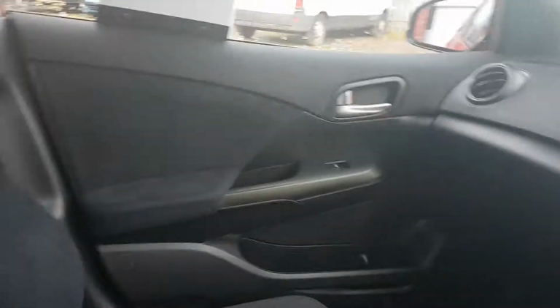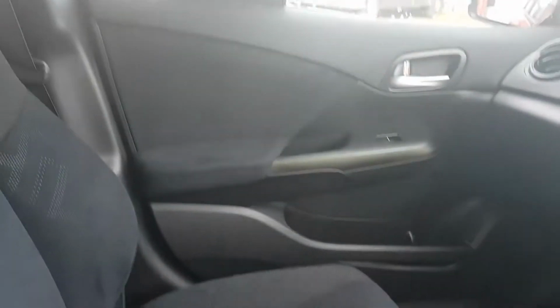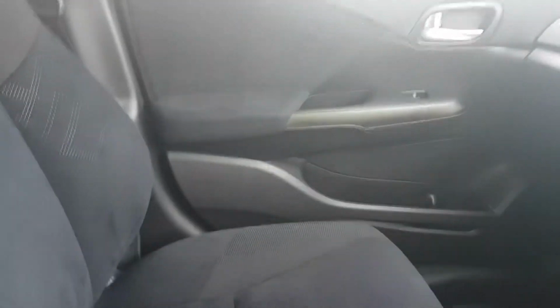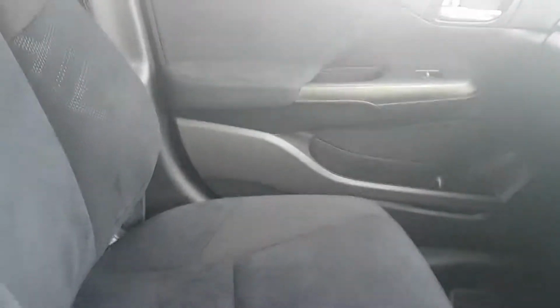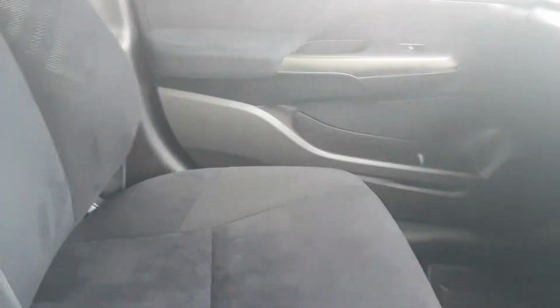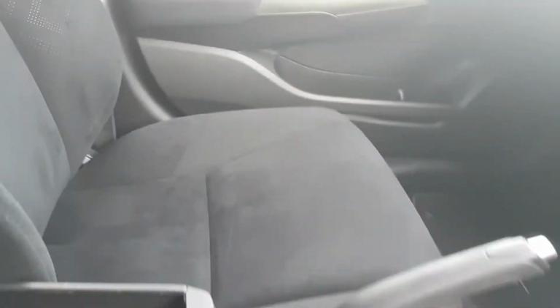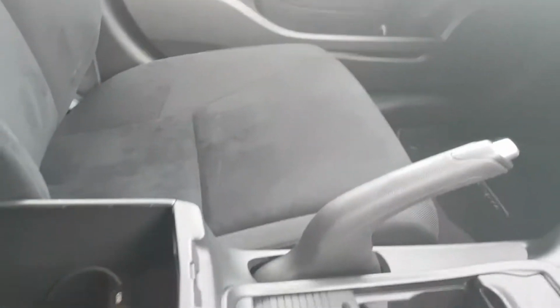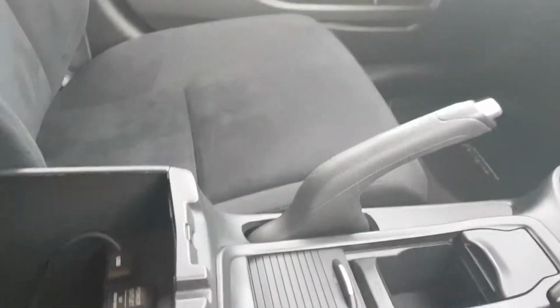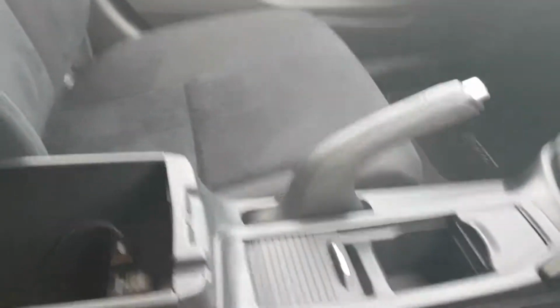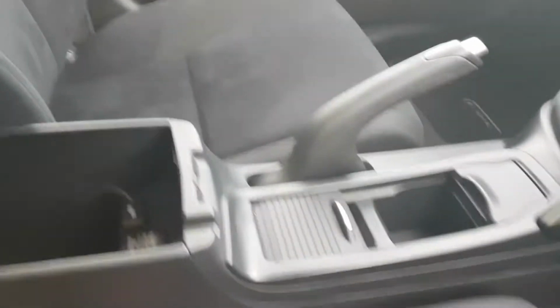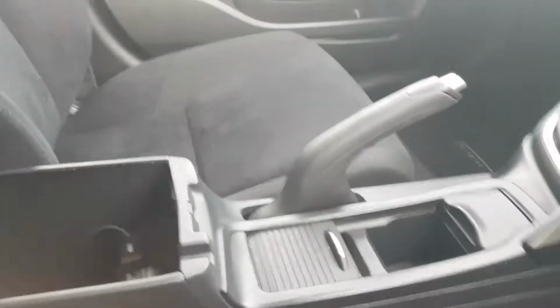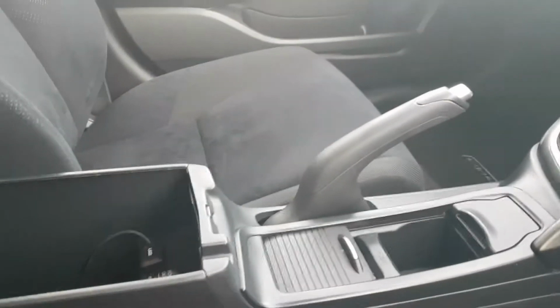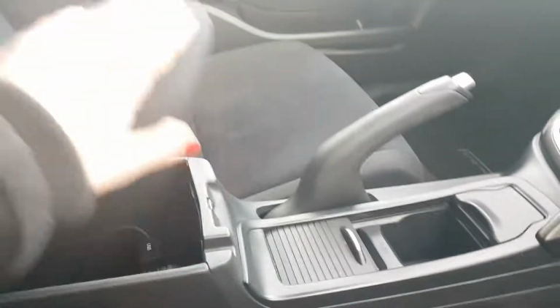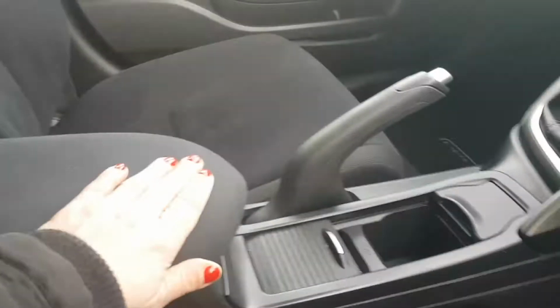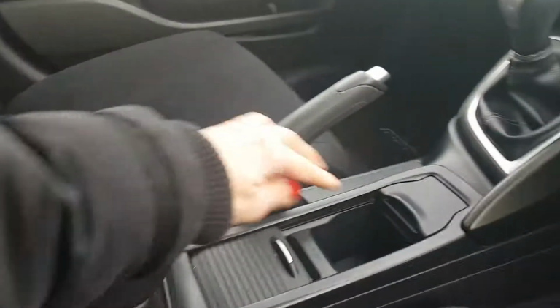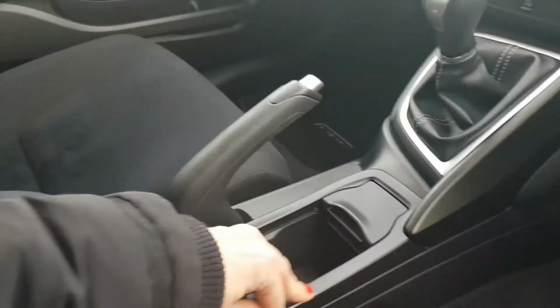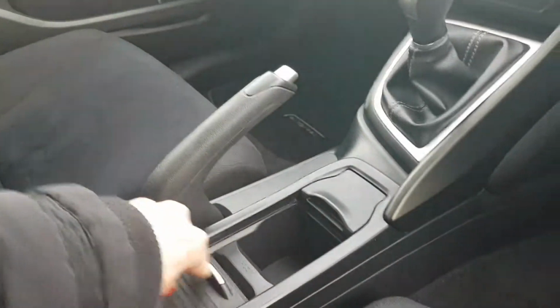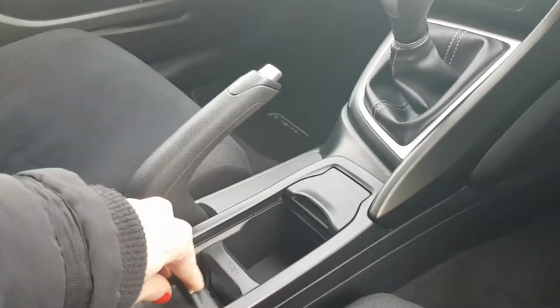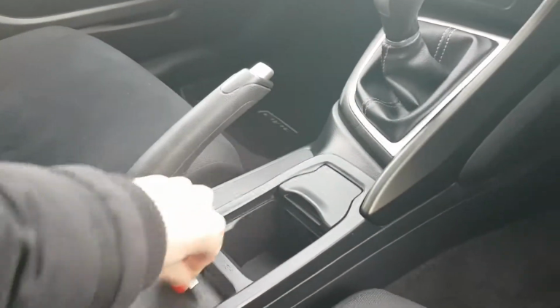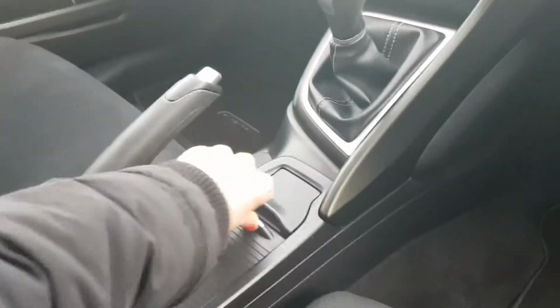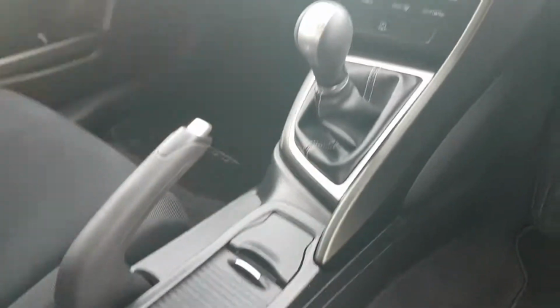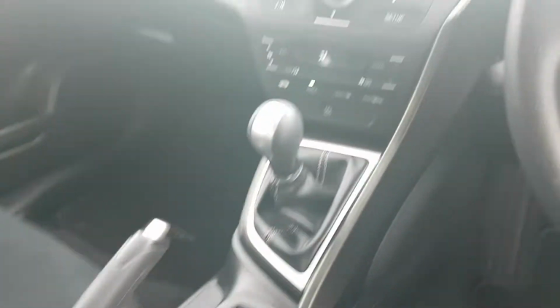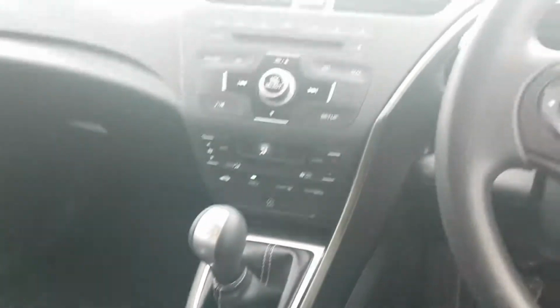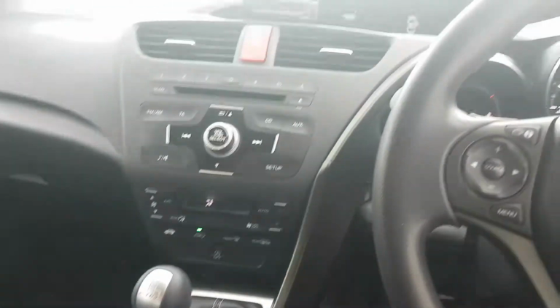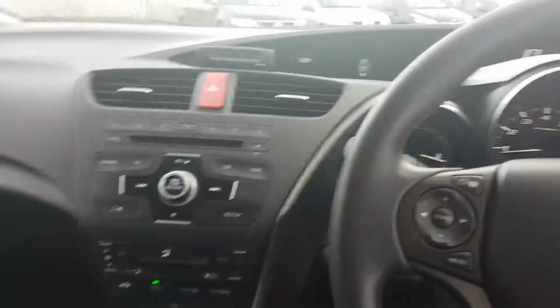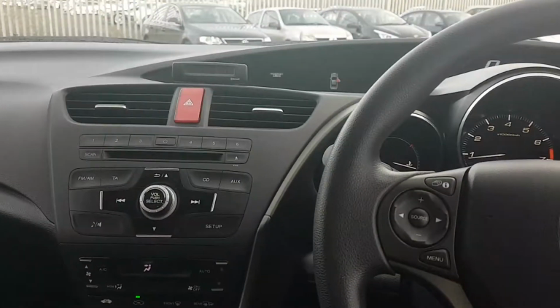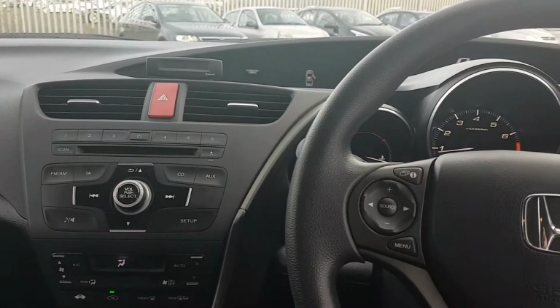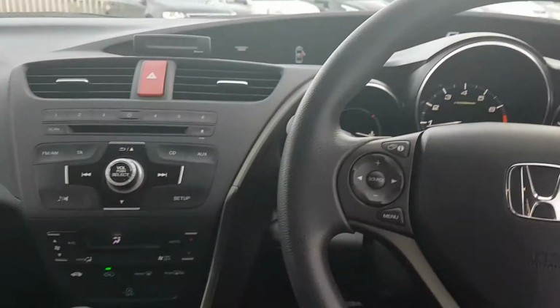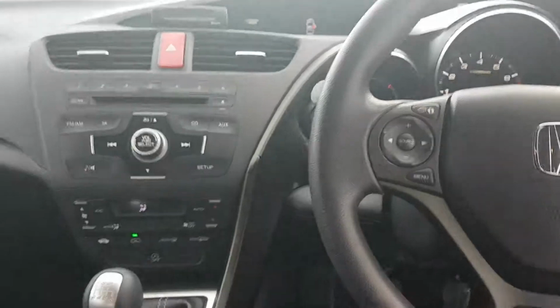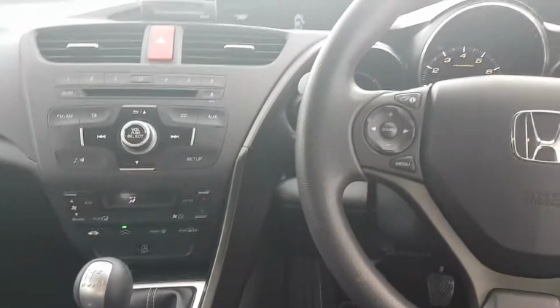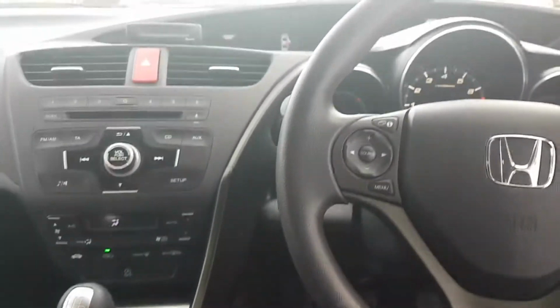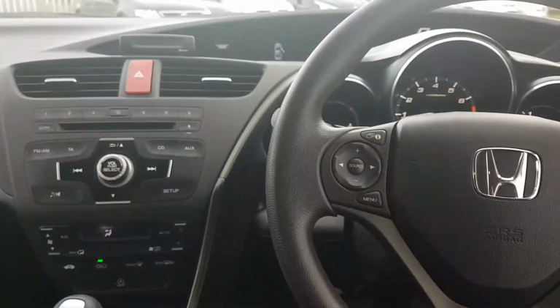And anti-whiplash front headrests. This car also comes with an MP3-compatible radio, CD player, socket for MP3 player, and USB connection.